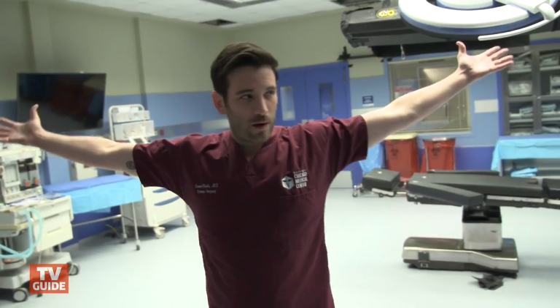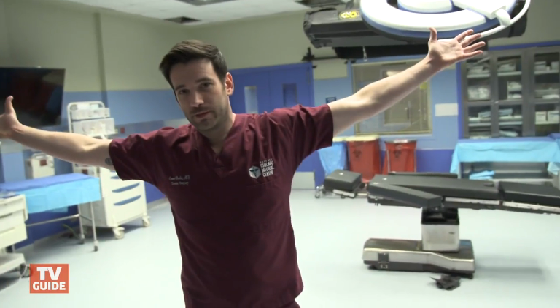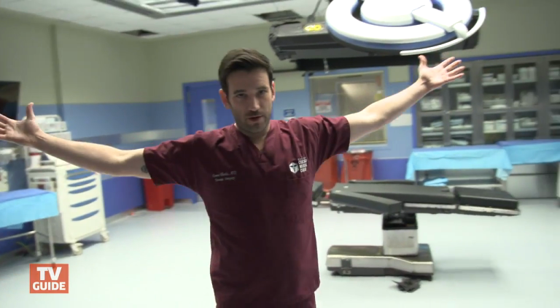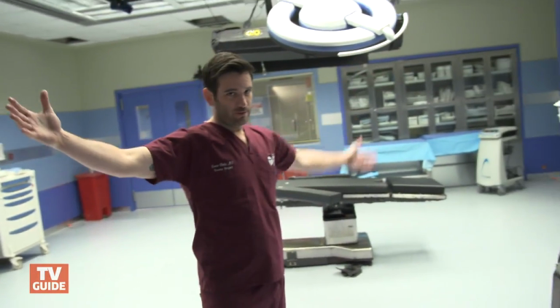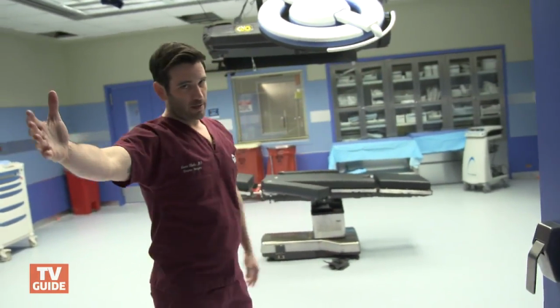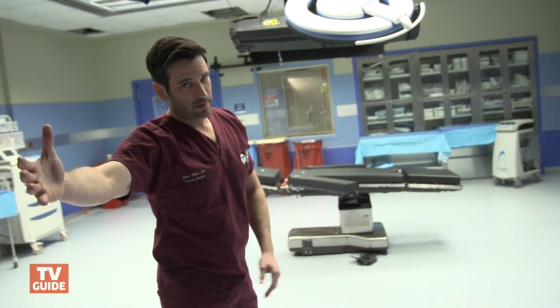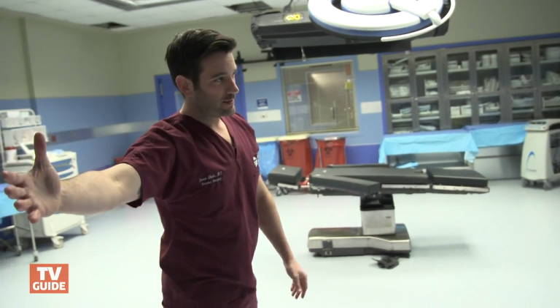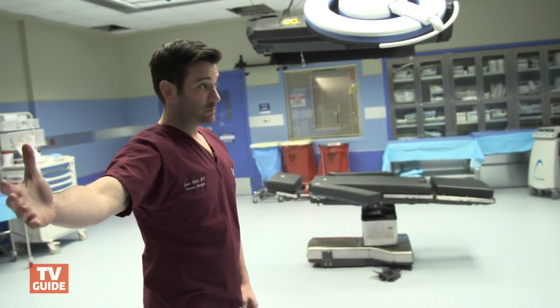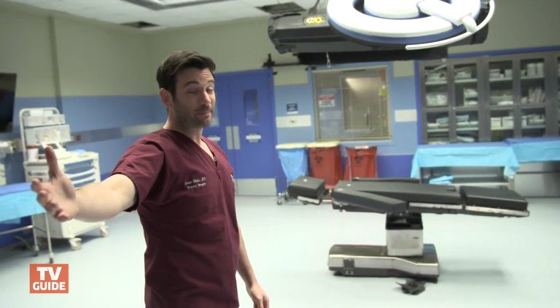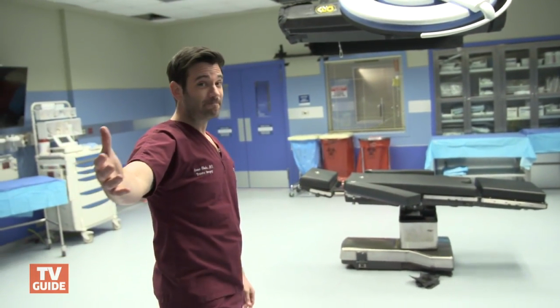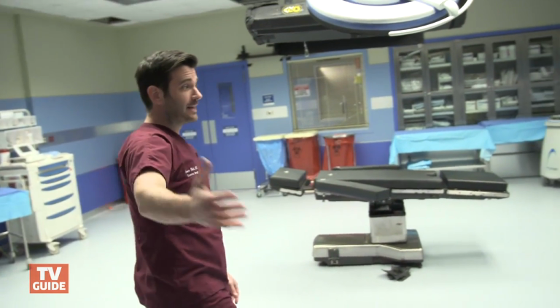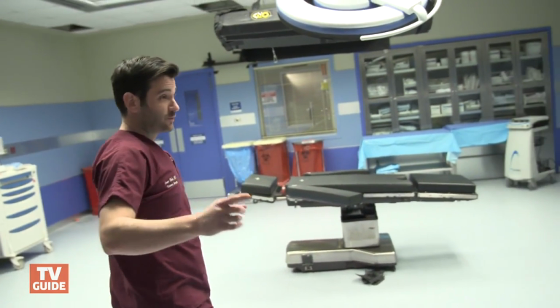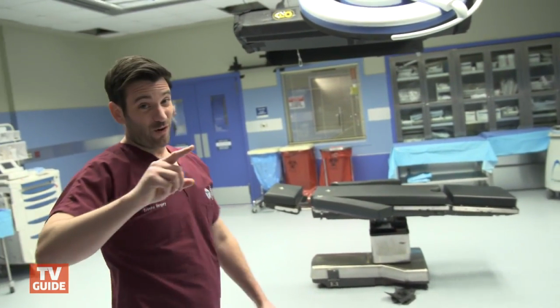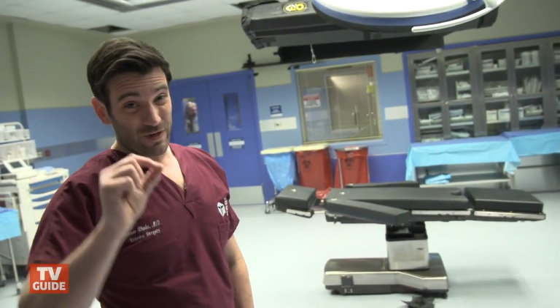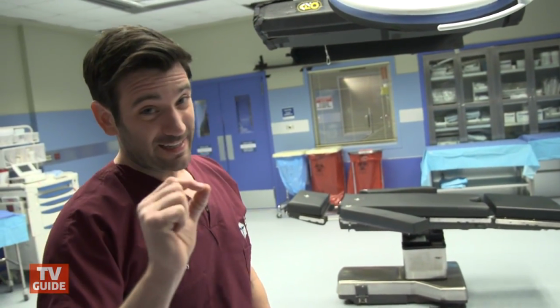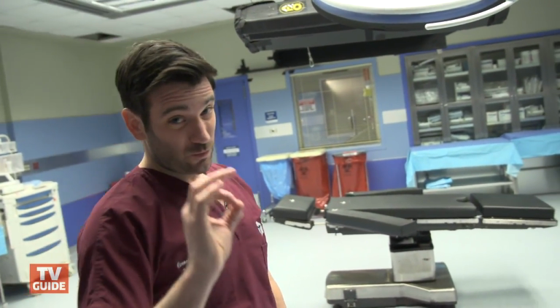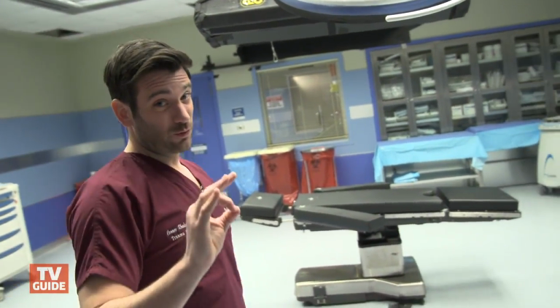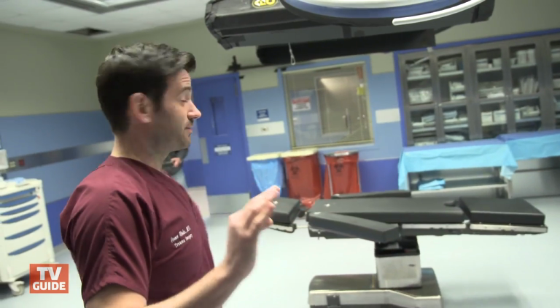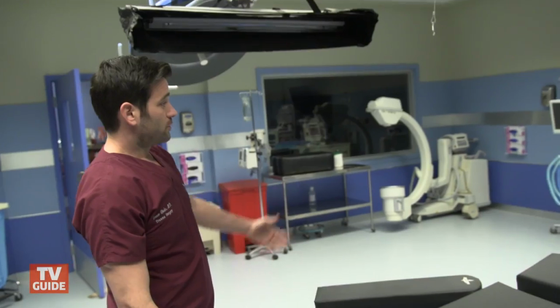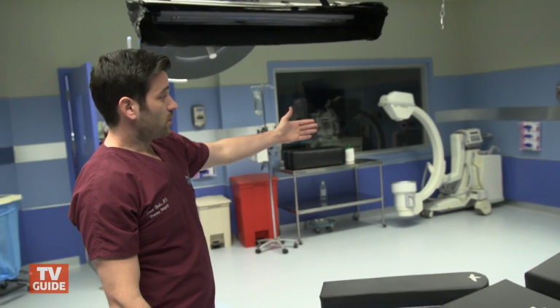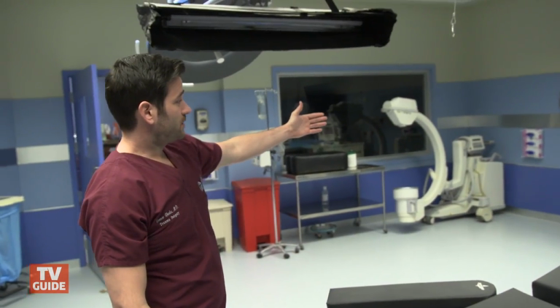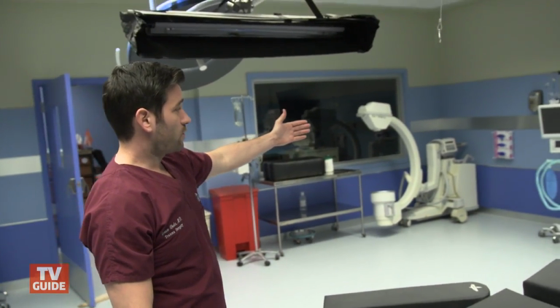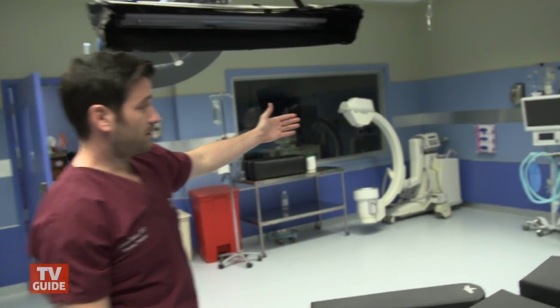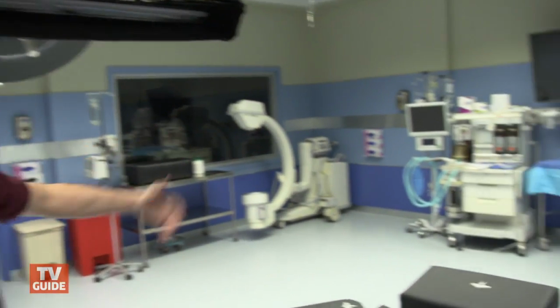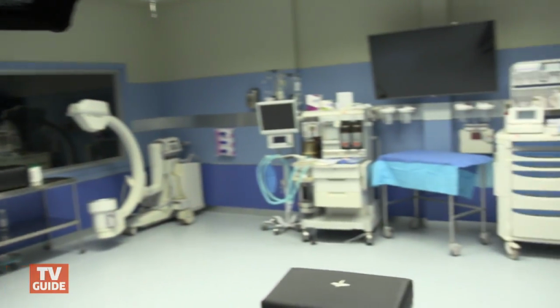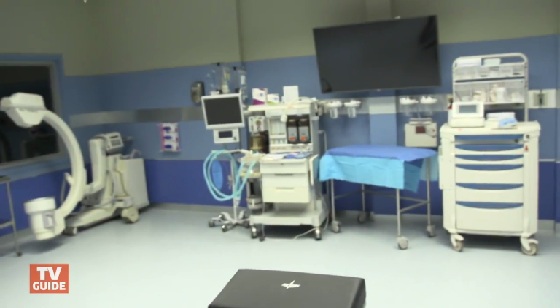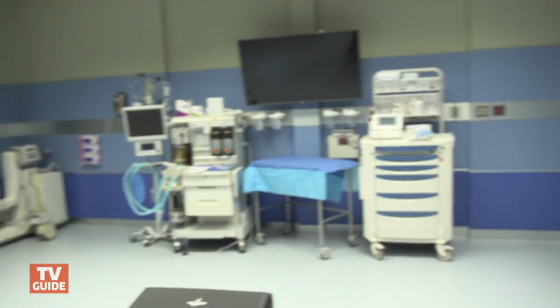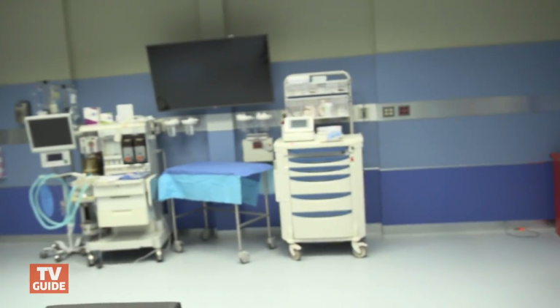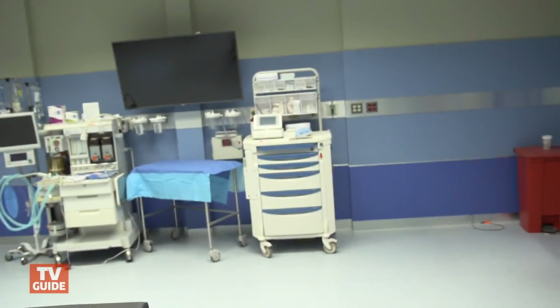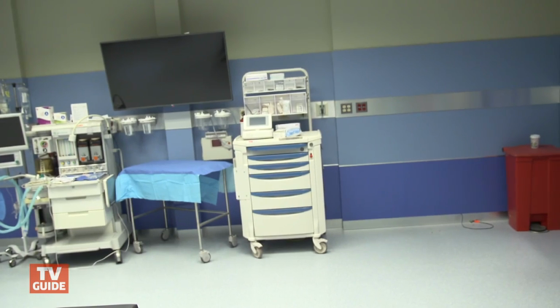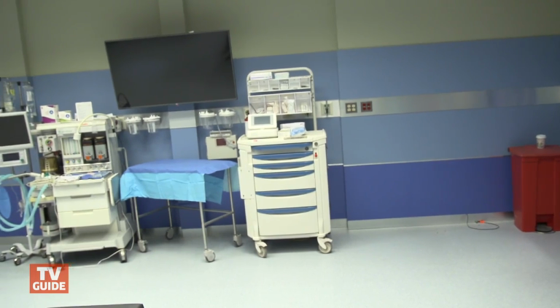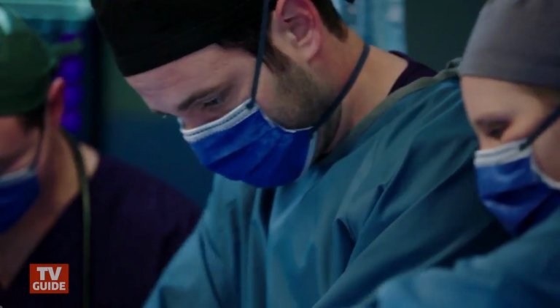Welcome to the OR, TVGuide.com. This is where I spend a lot of my time. This is where we've got all the really cool stuff. Once all this equipment comes in, they make it up to look like we are actually performing a surgery.